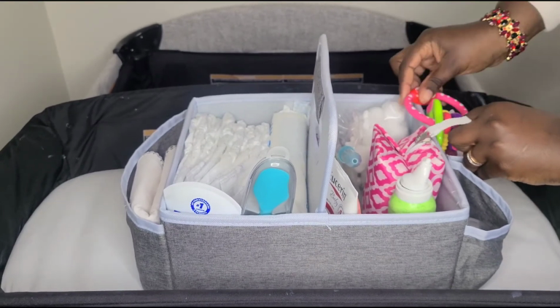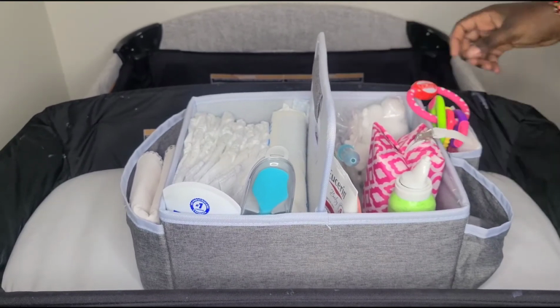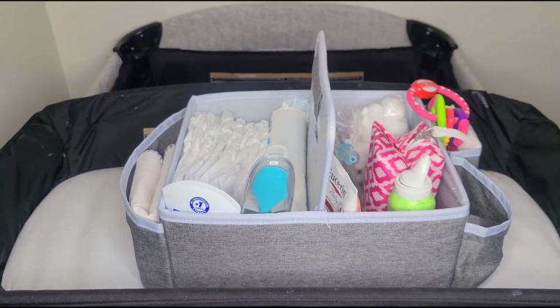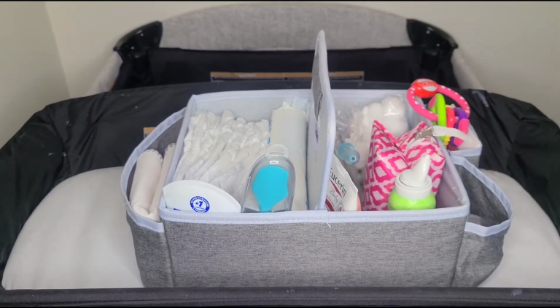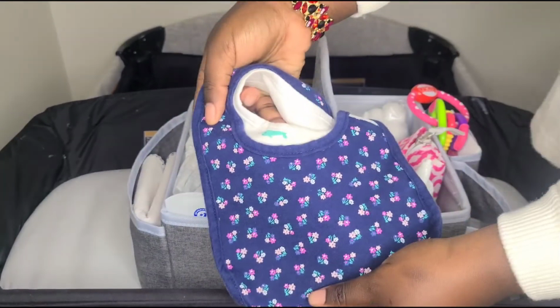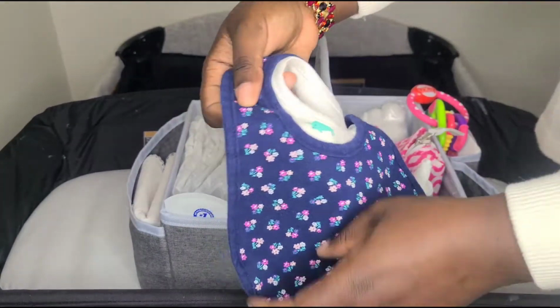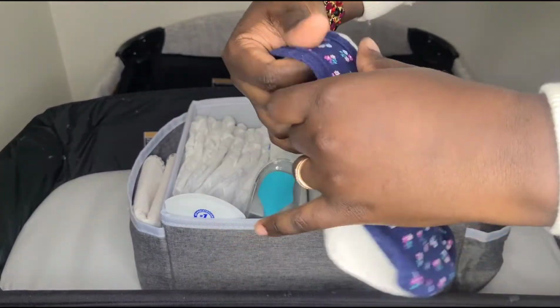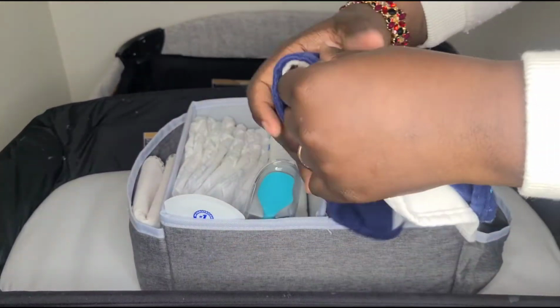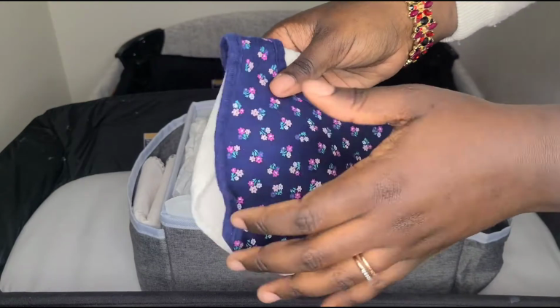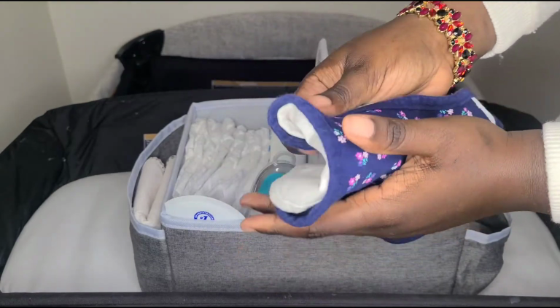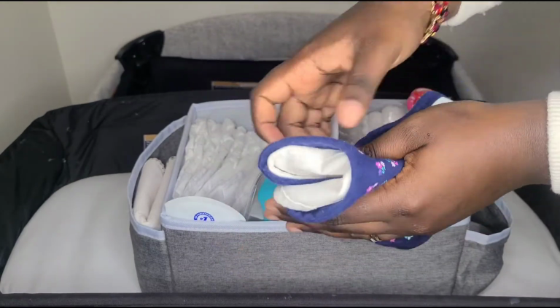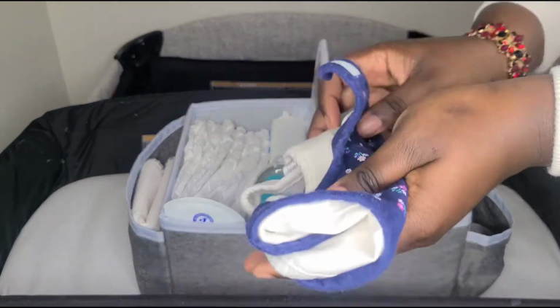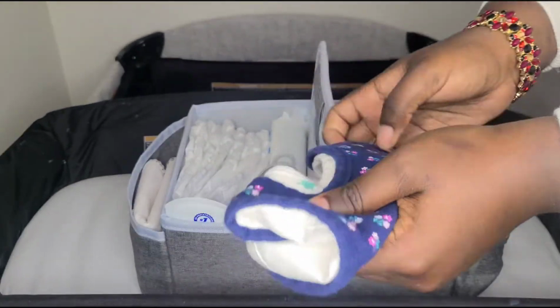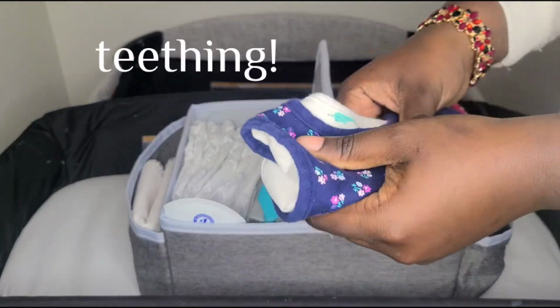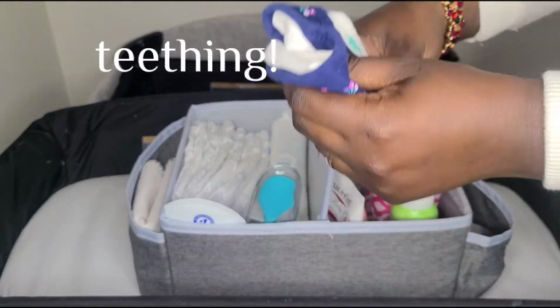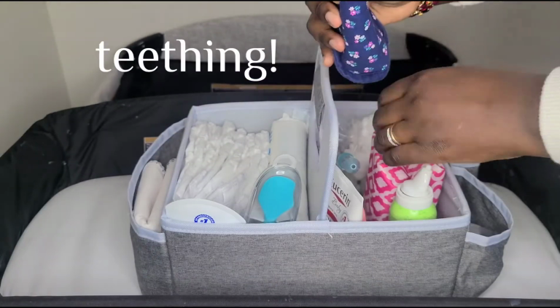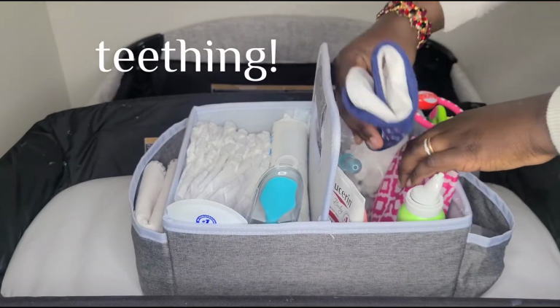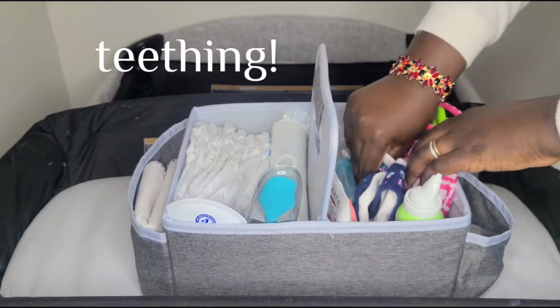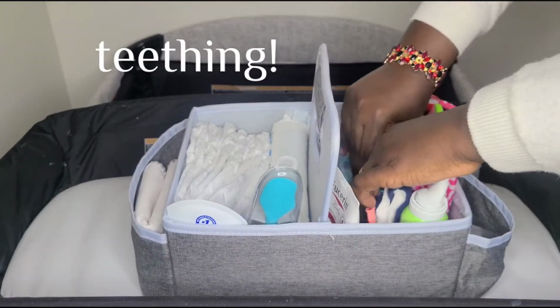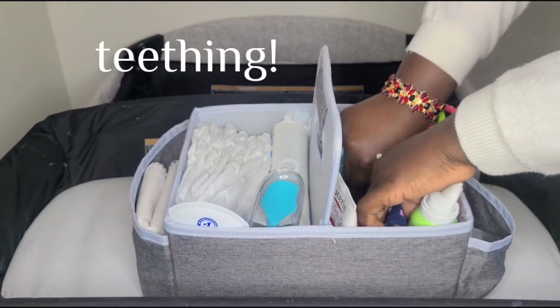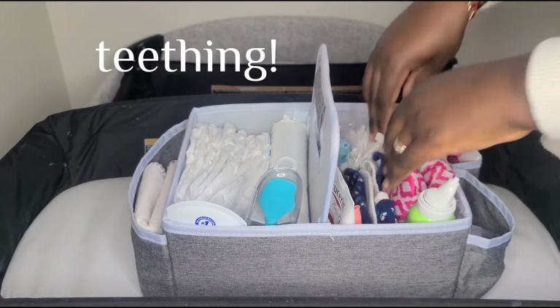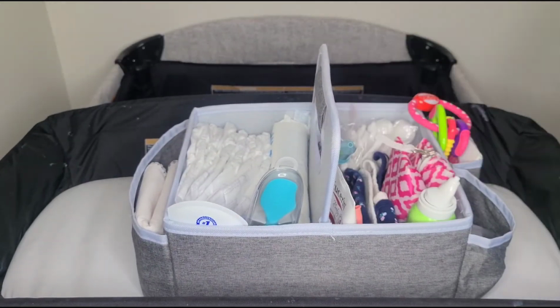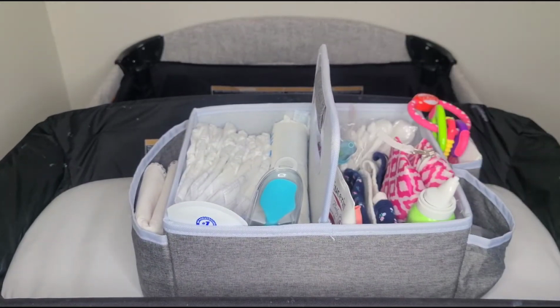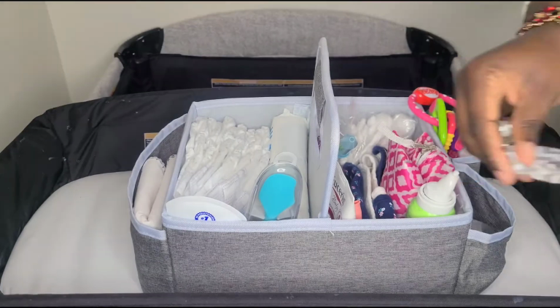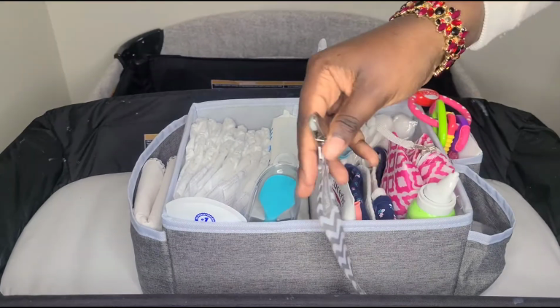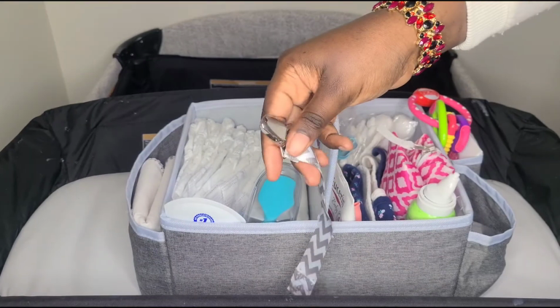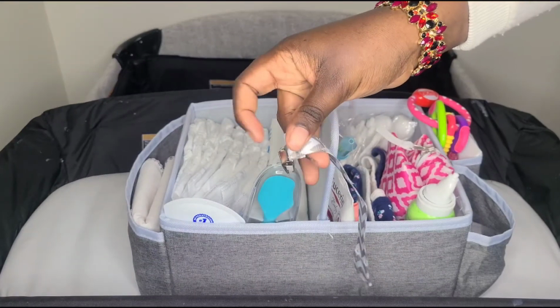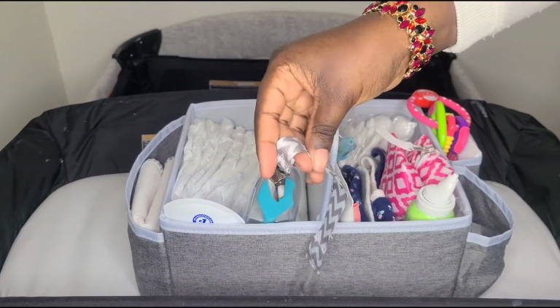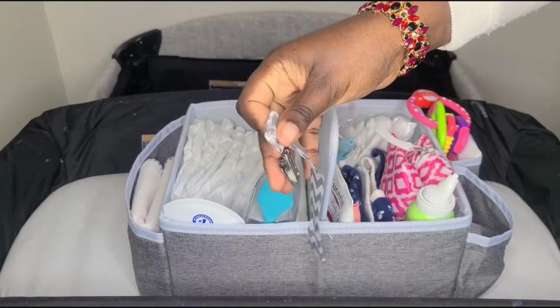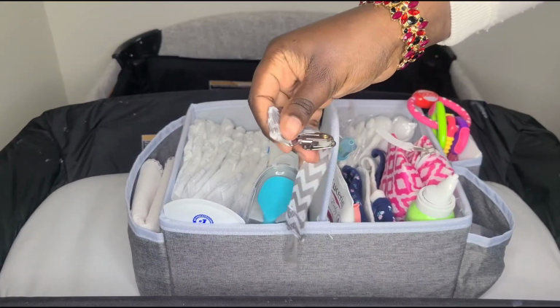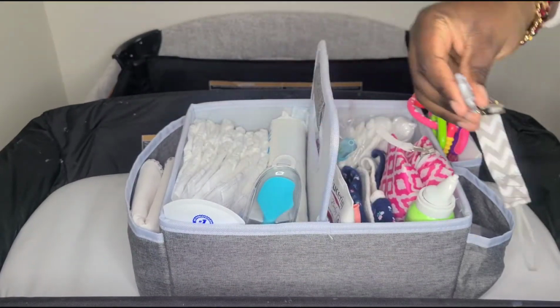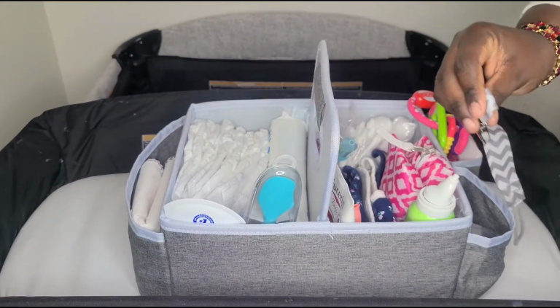I also like to keep some bibs downstairs because, as I said, she's drooling, so I swap them more often throughout the day. And we have a pacifier clip so that she doesn't drop her pacifier on the floor.